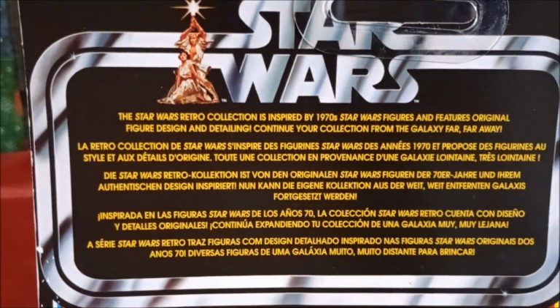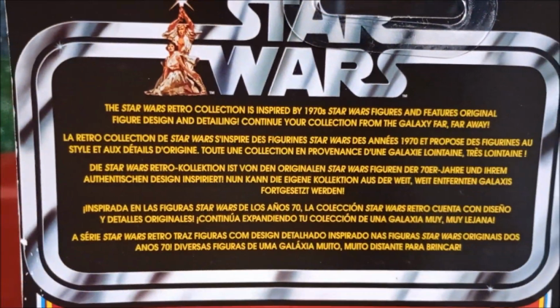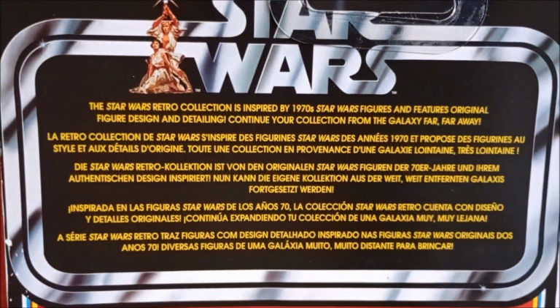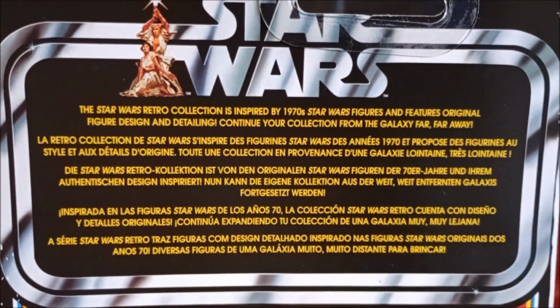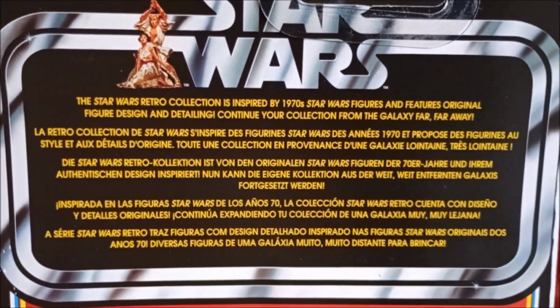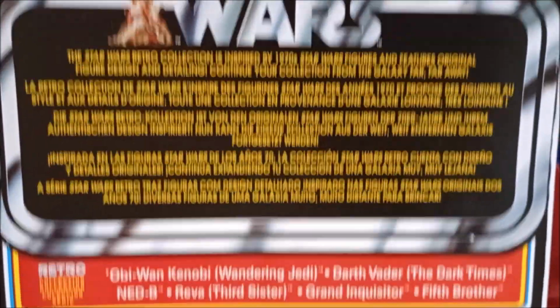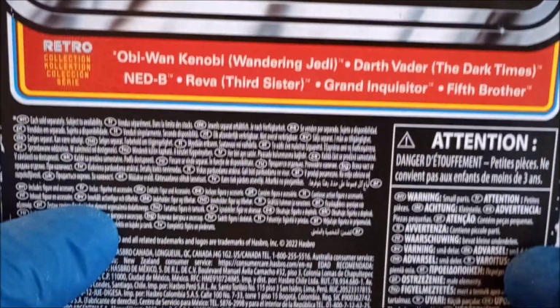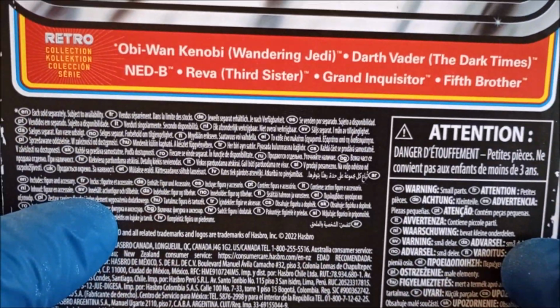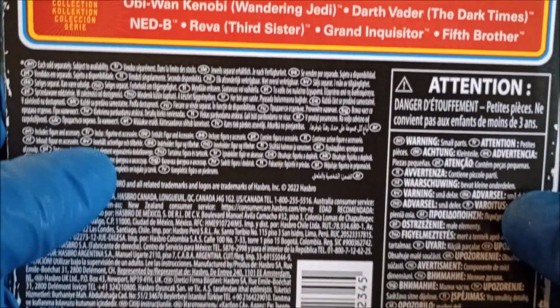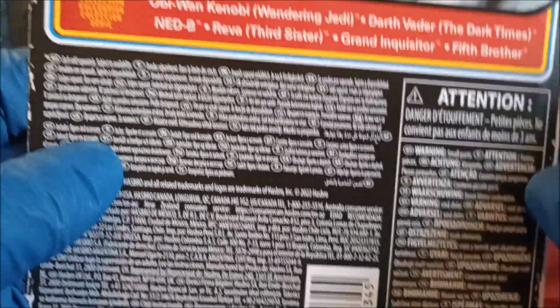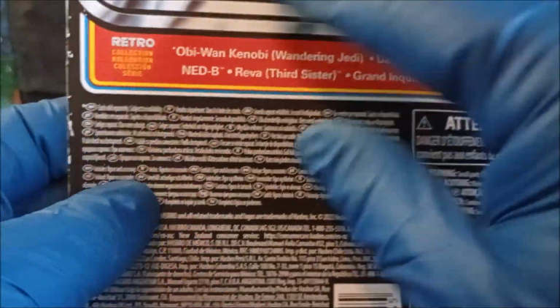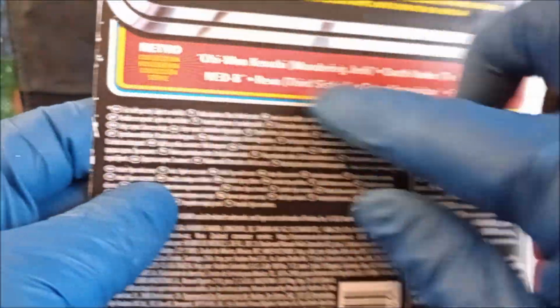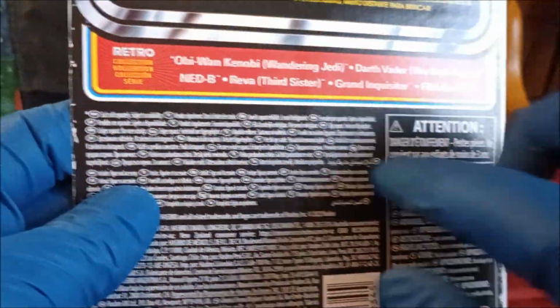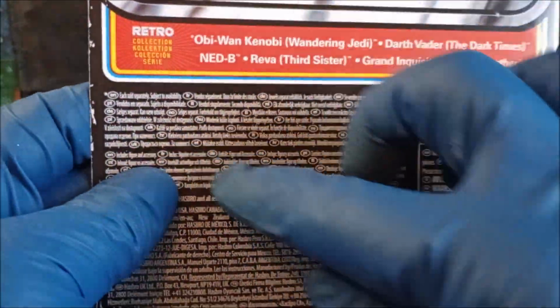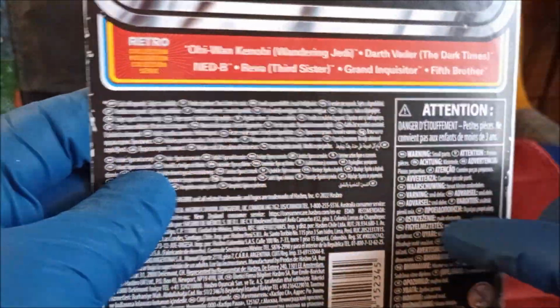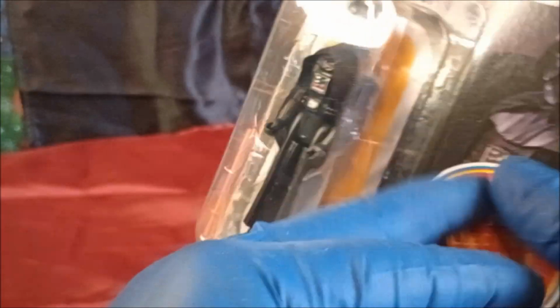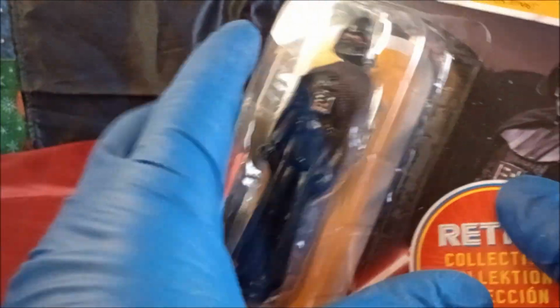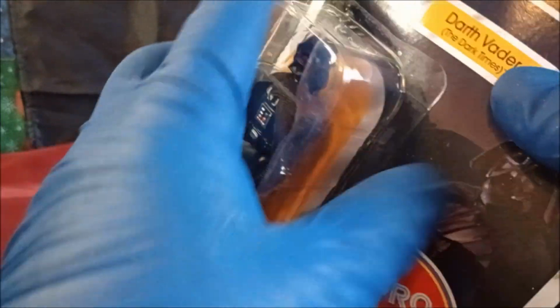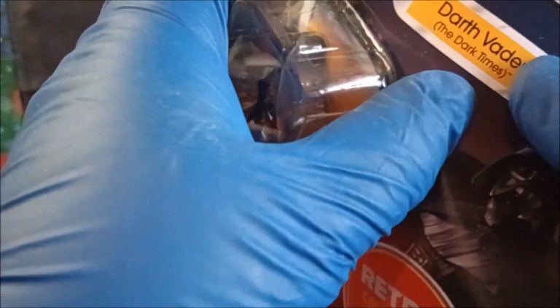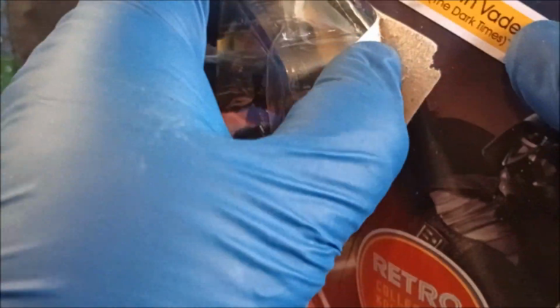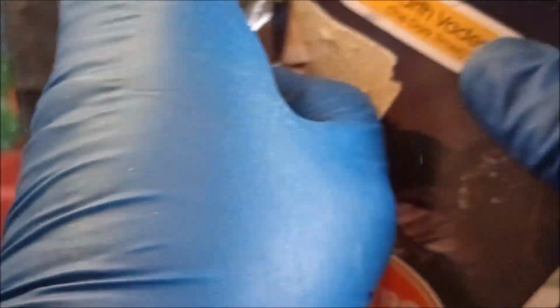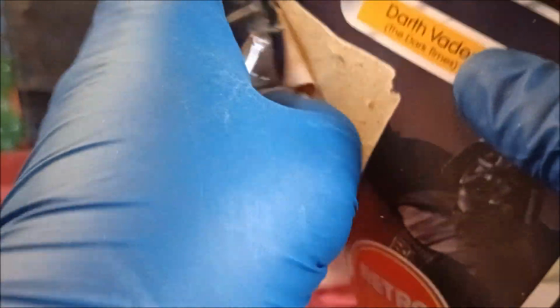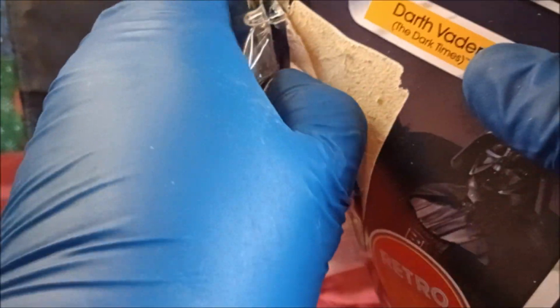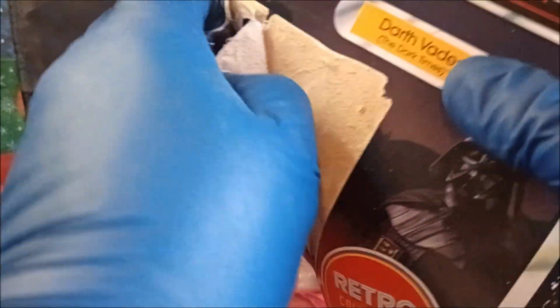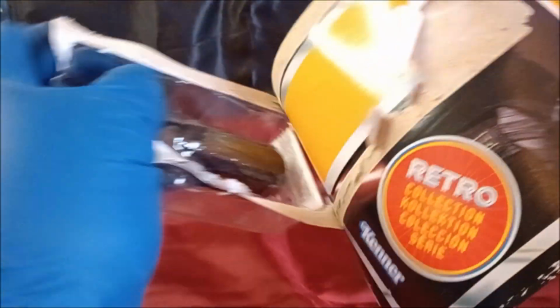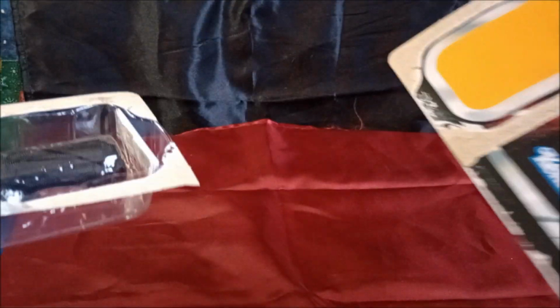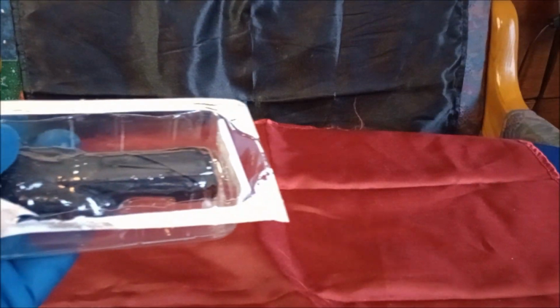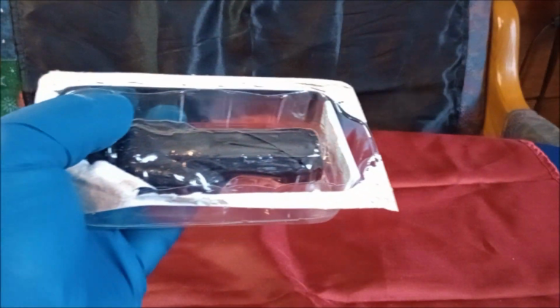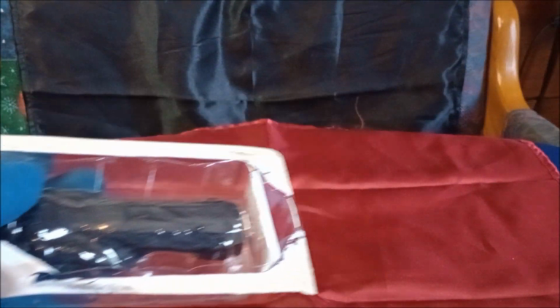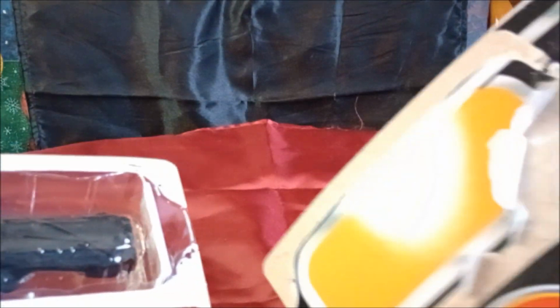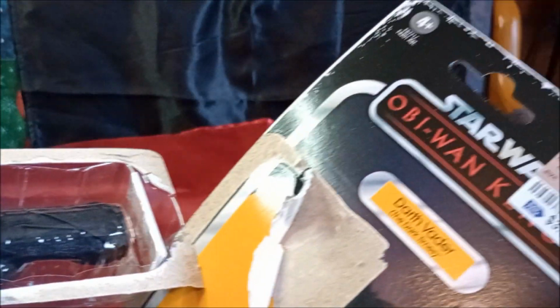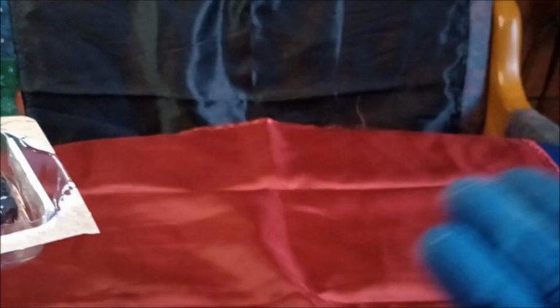Looking at the back — I wish they'd go back to putting pictures of the other figures and lines on the back, that would be cool. But let's pop it open and take a look at the figure itself.